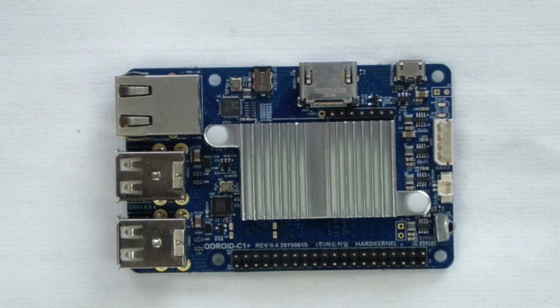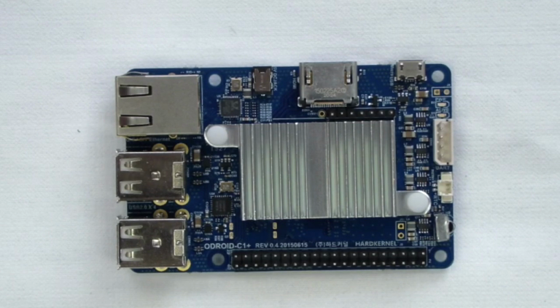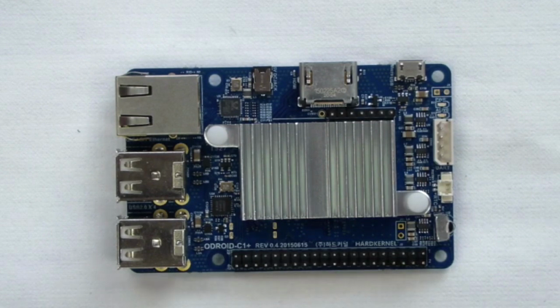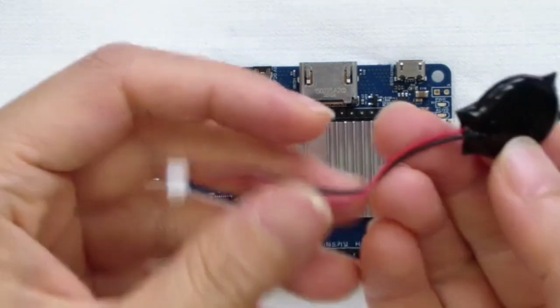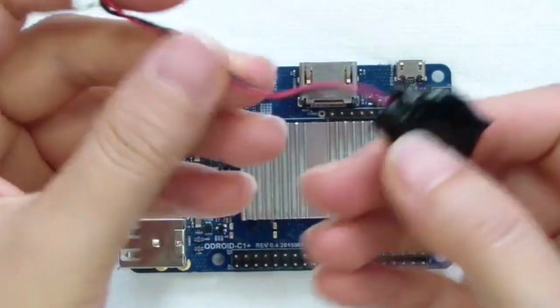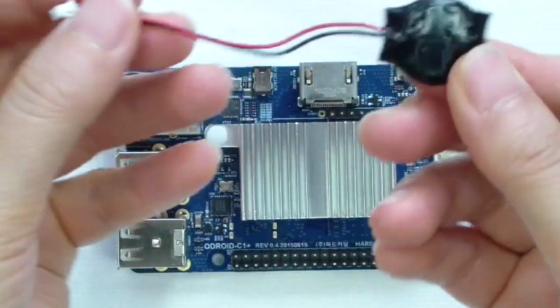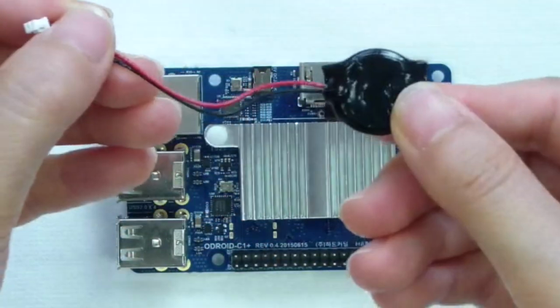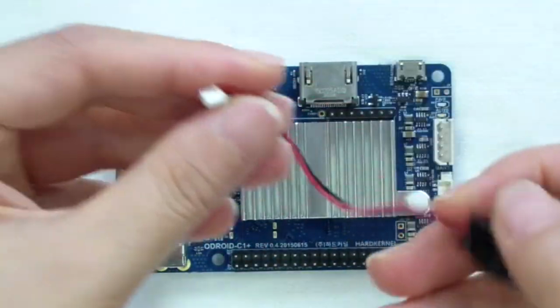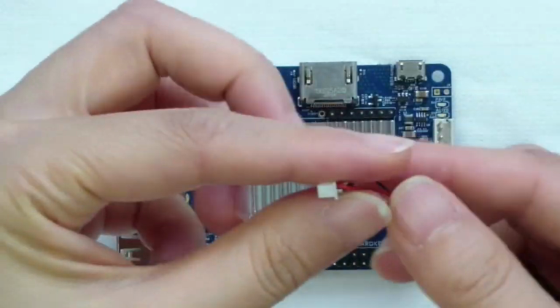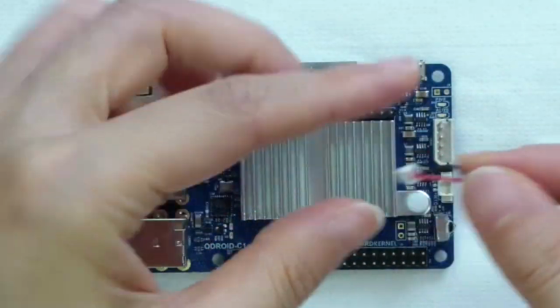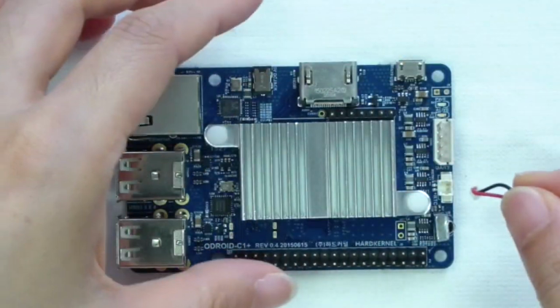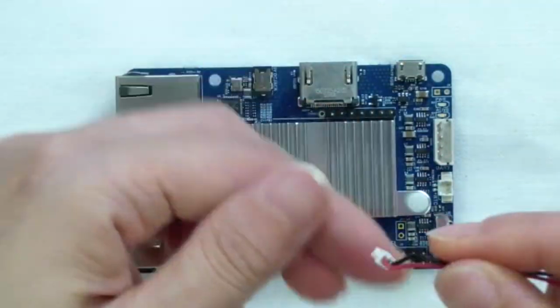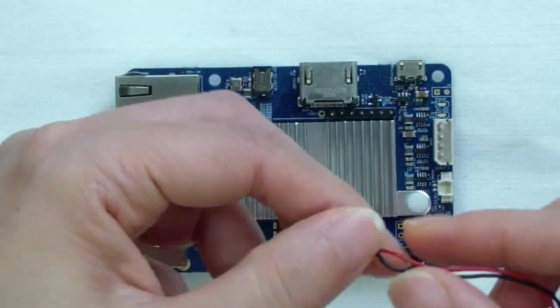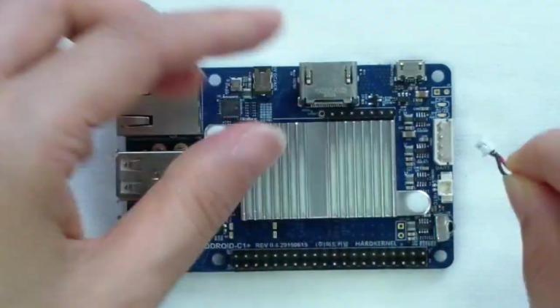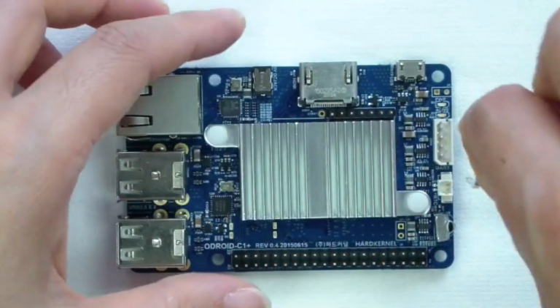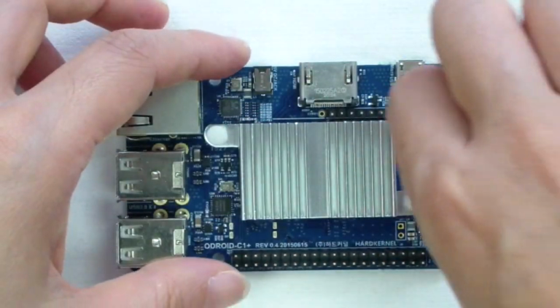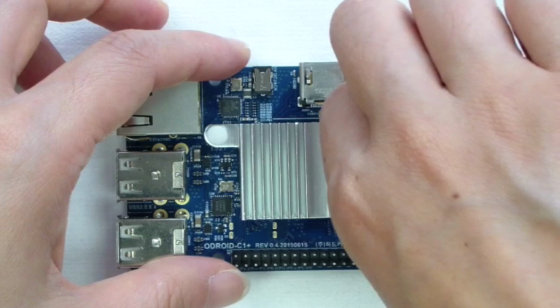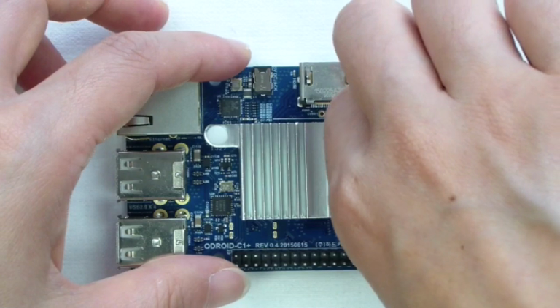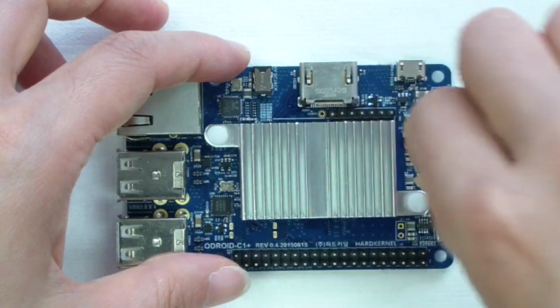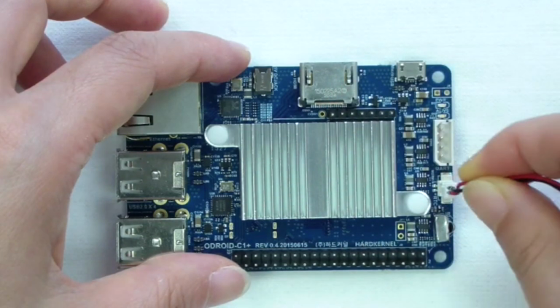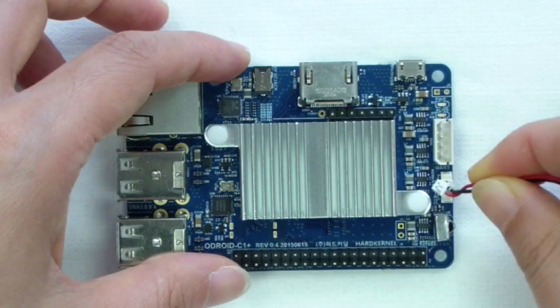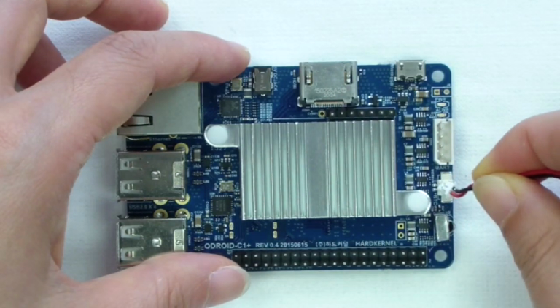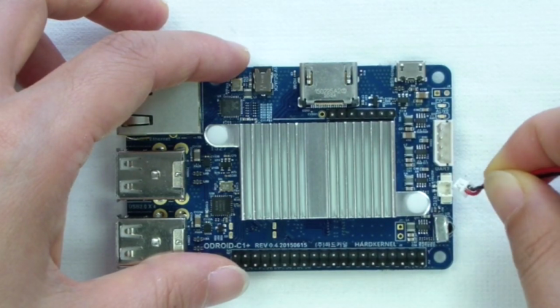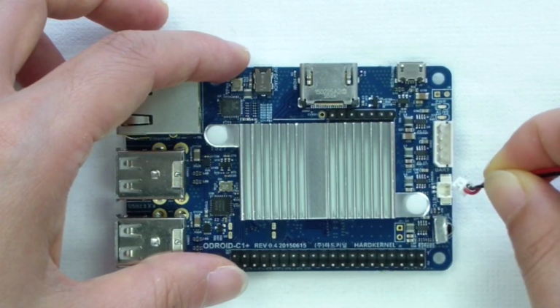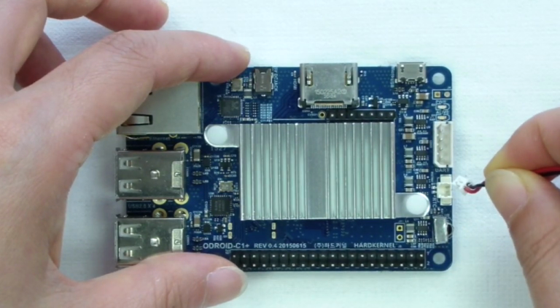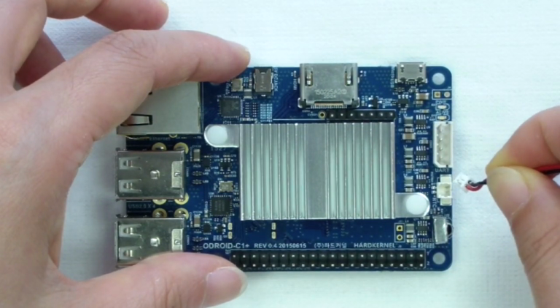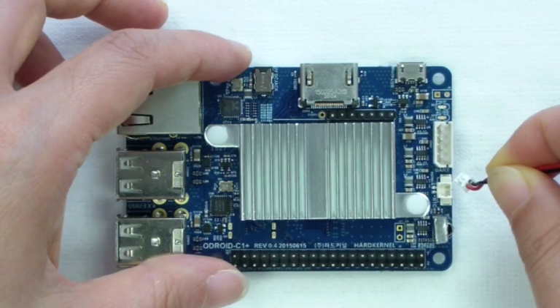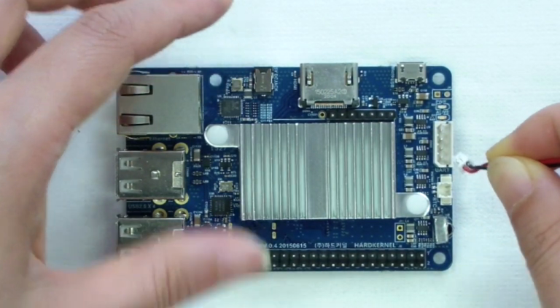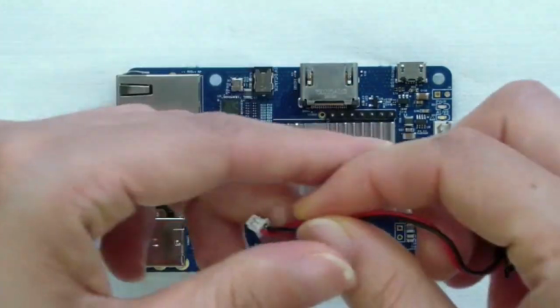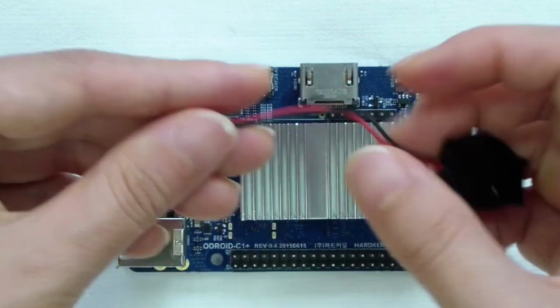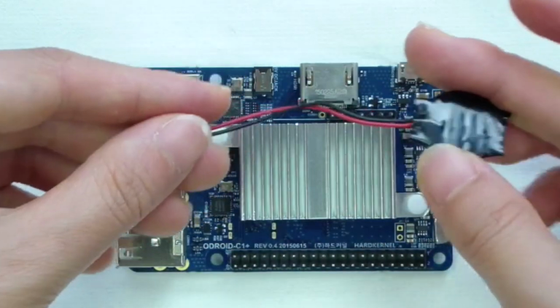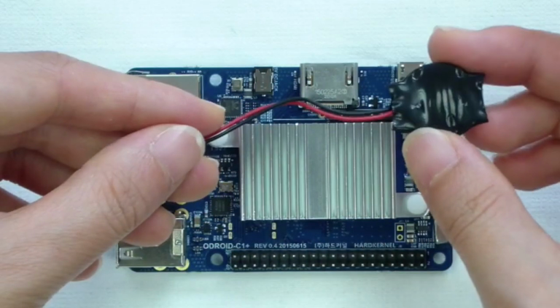Connecting an RTC backup battery to this terminal allows logging and timekeeping functions to continue even when the unit is disconnected from power. The real-time clock circuit is included on the C1 Plus as a standard feature.